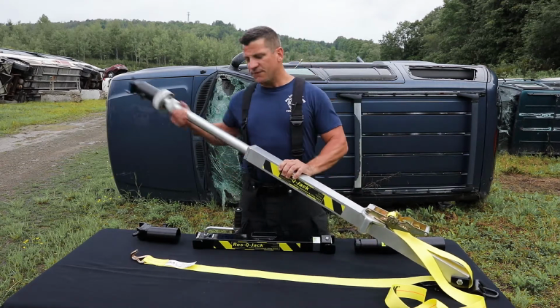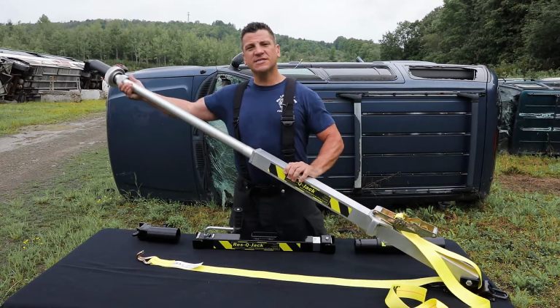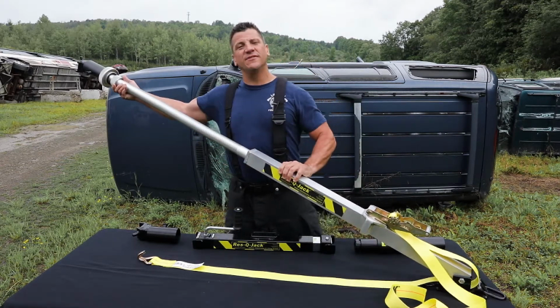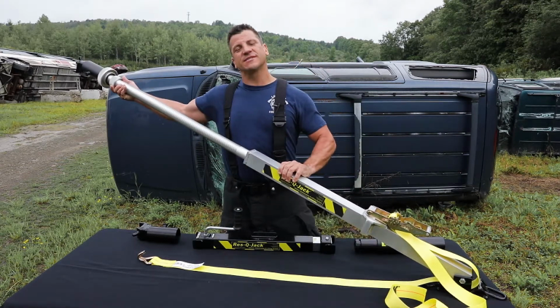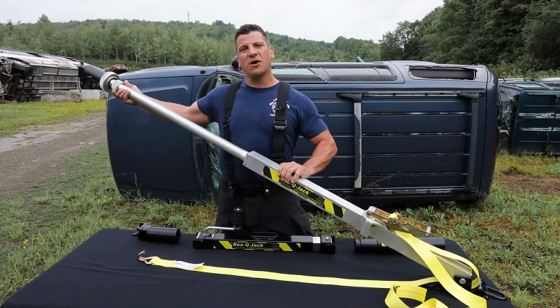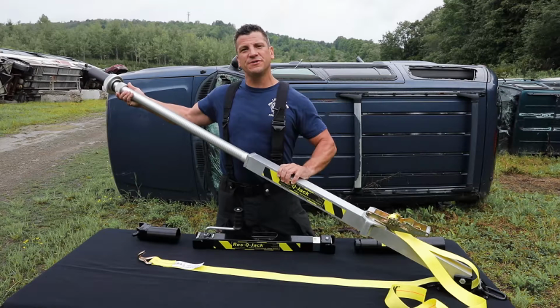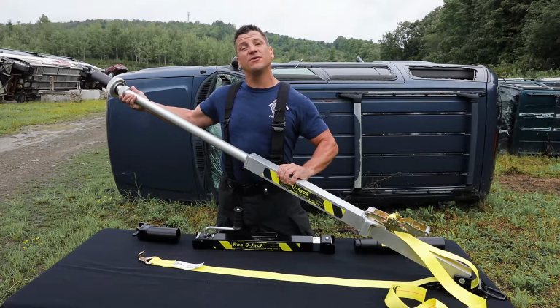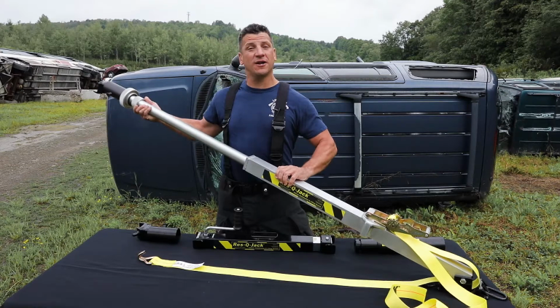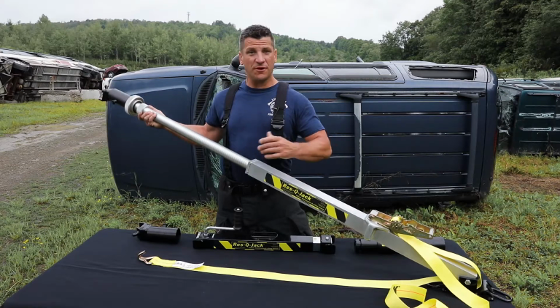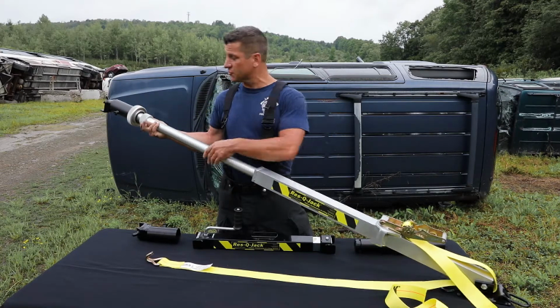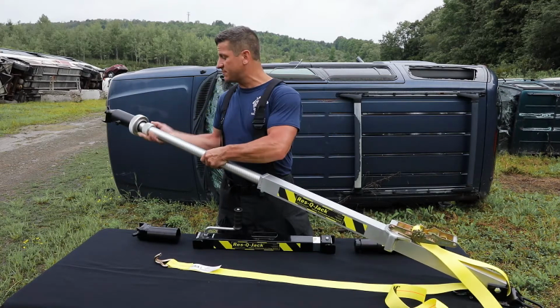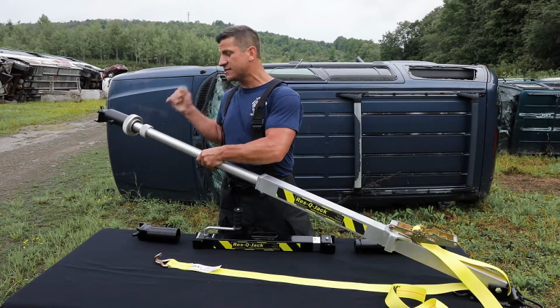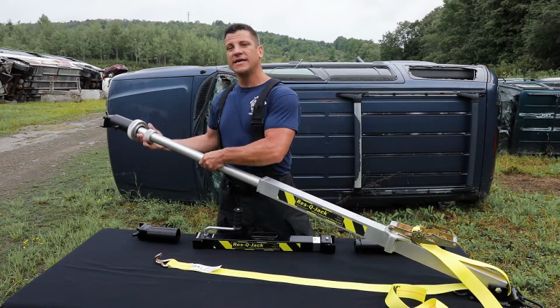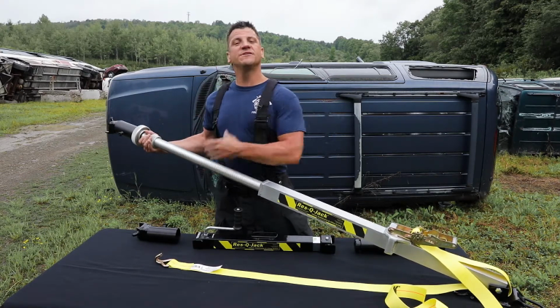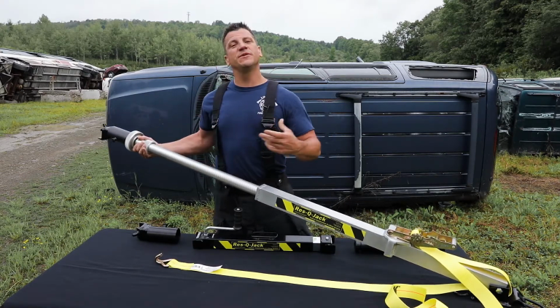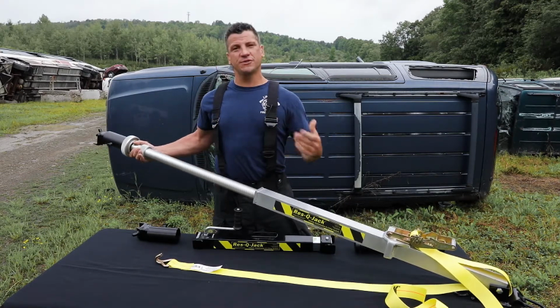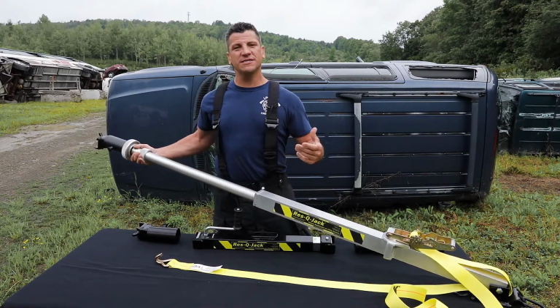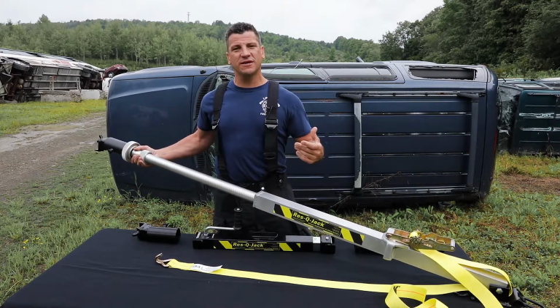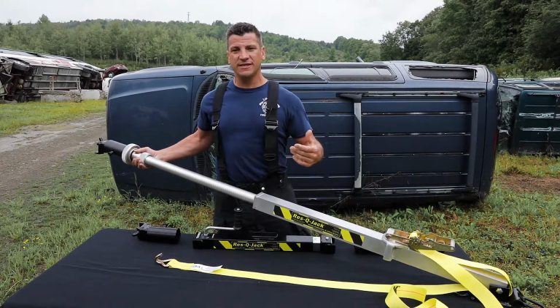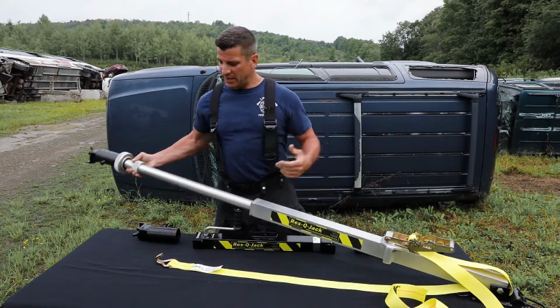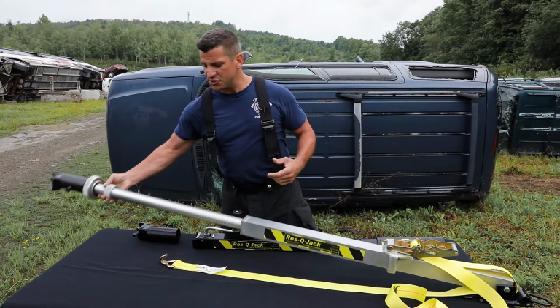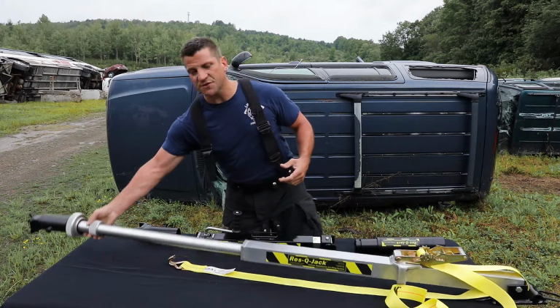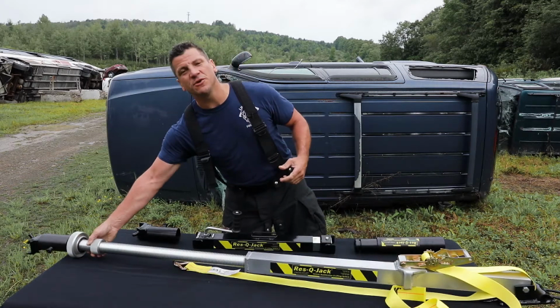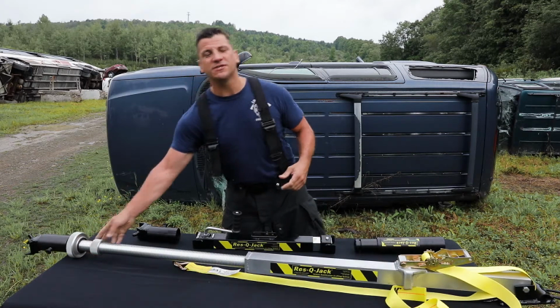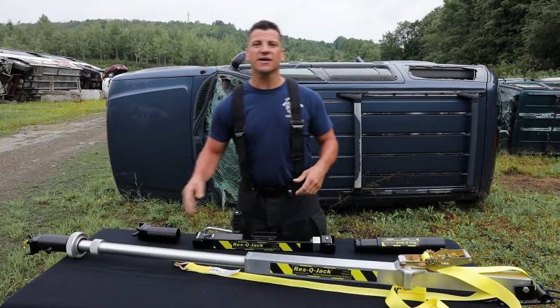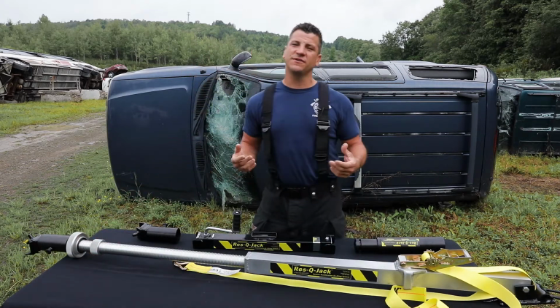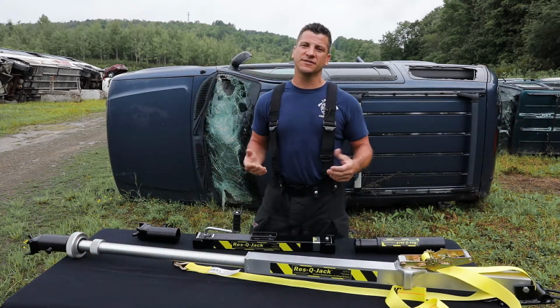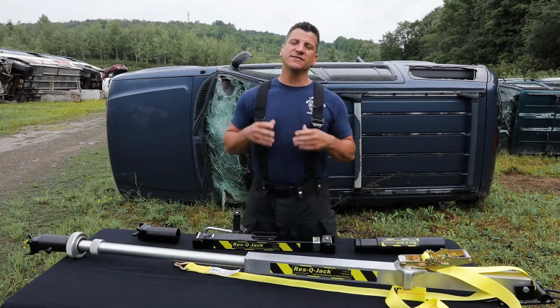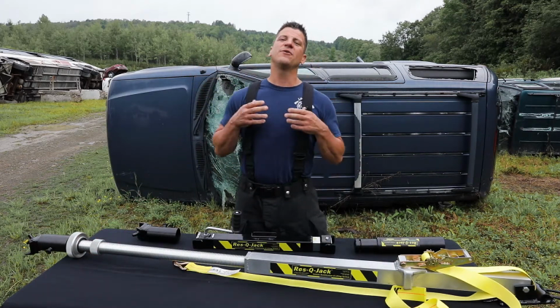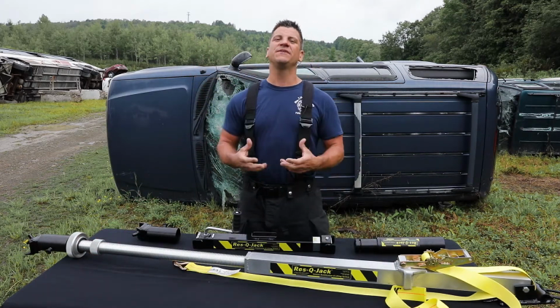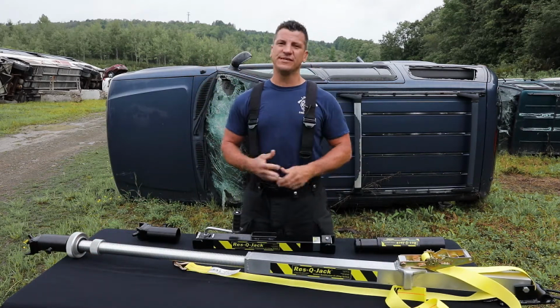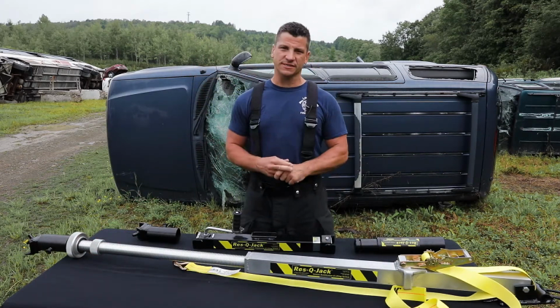Fully extended to 99 inches, there's a stop collar internal, like on our other screw top struts. It gives you the ability to adjust easily on scene, and as you guys are familiar with Rescue Jack throughout the years, this is now a pin-free system.